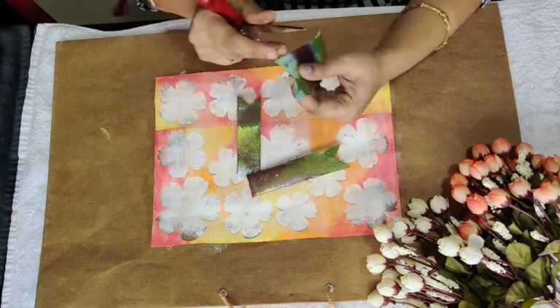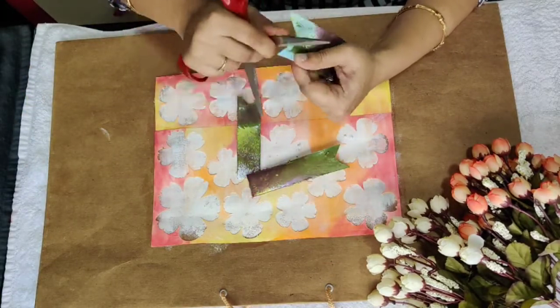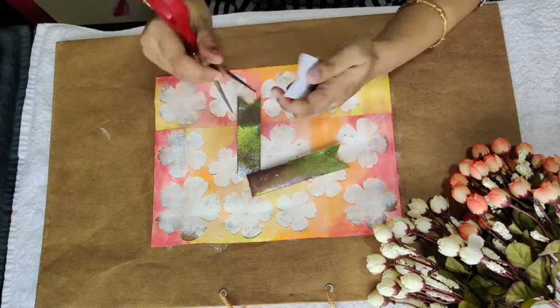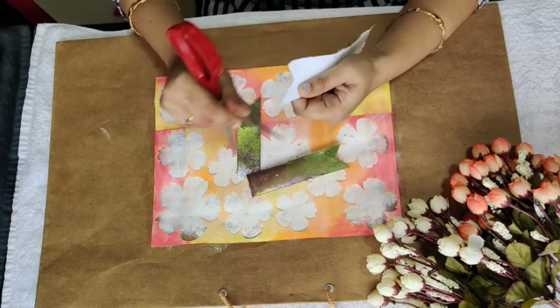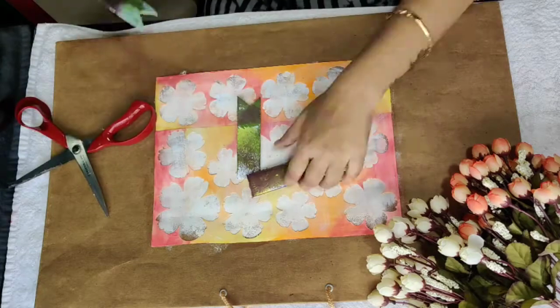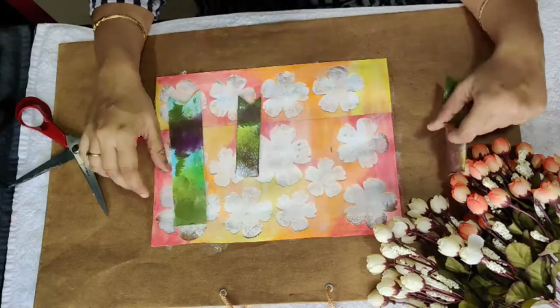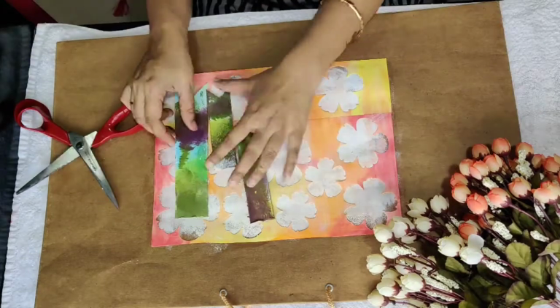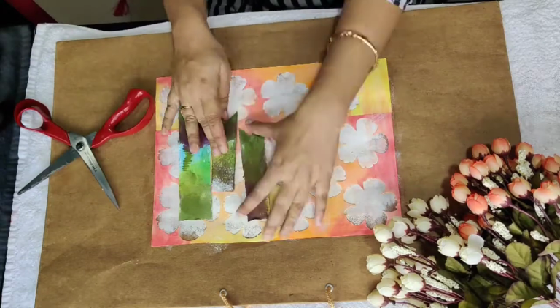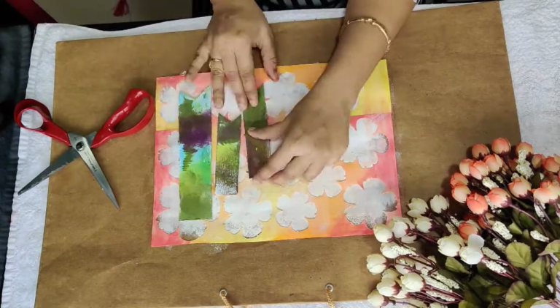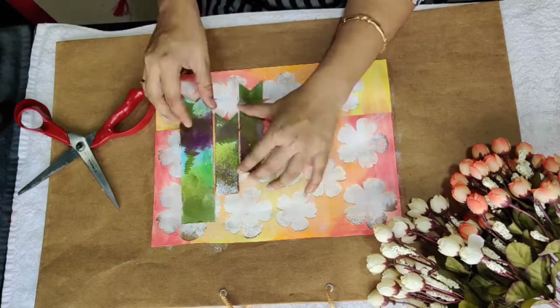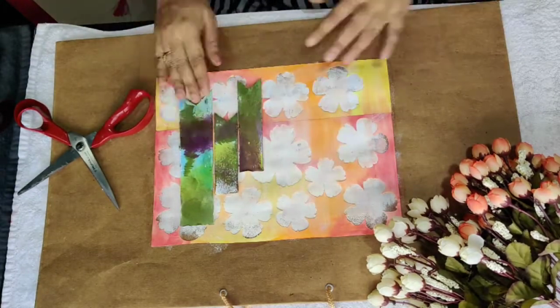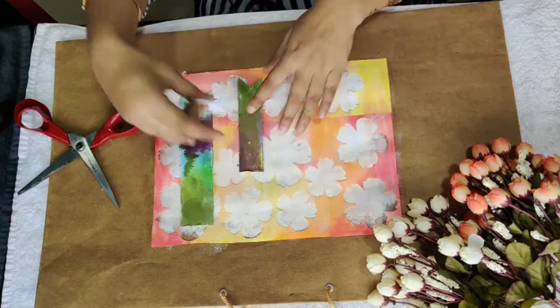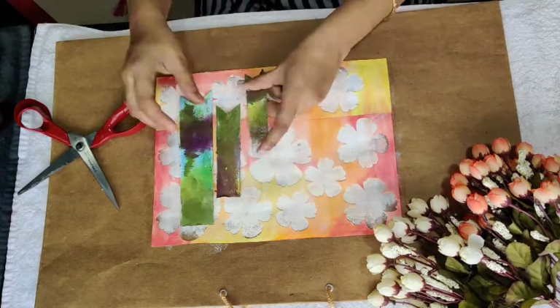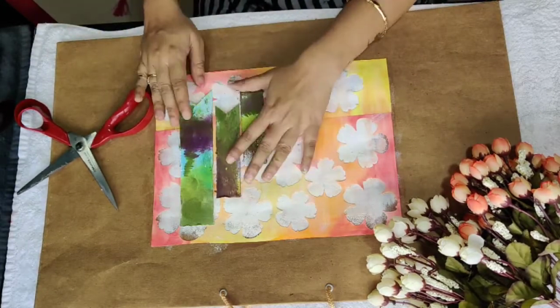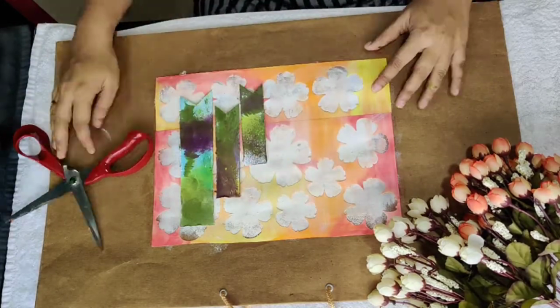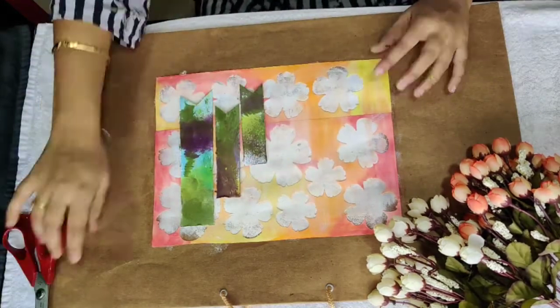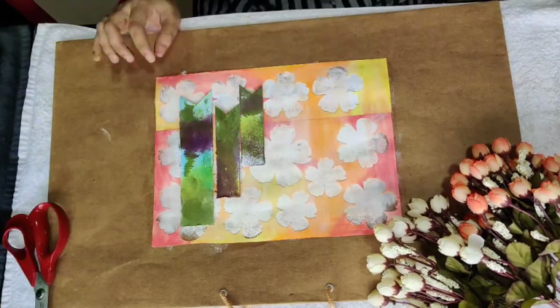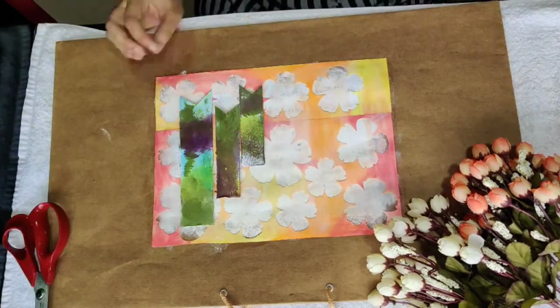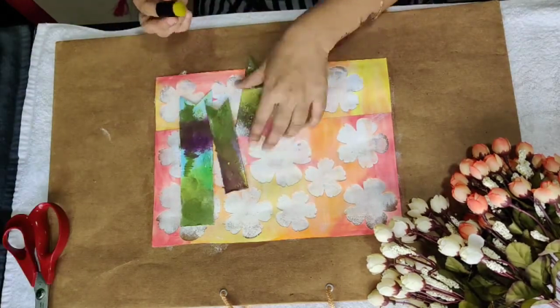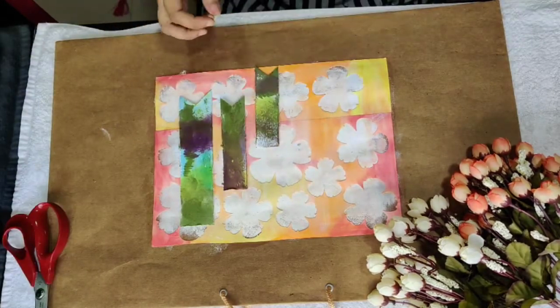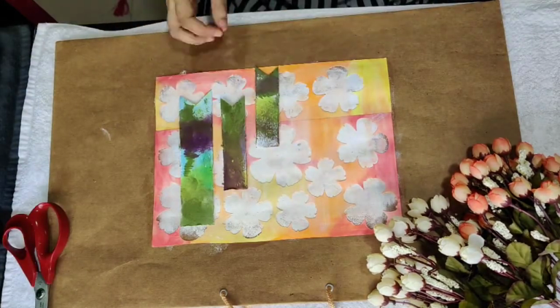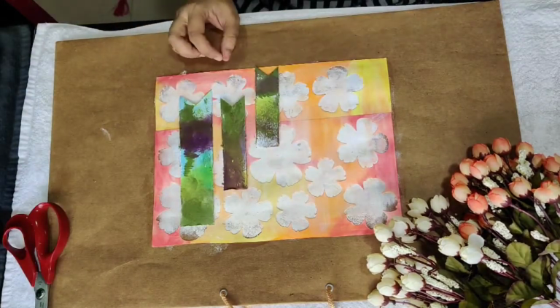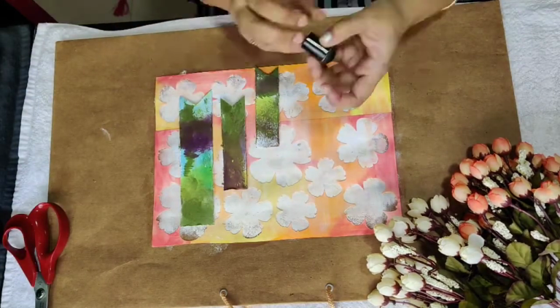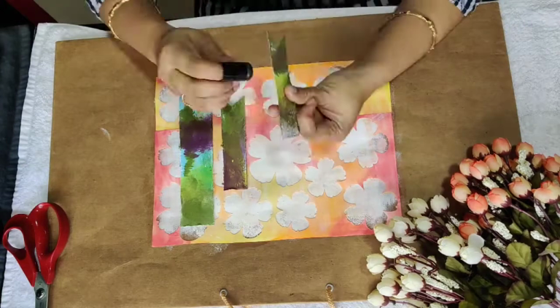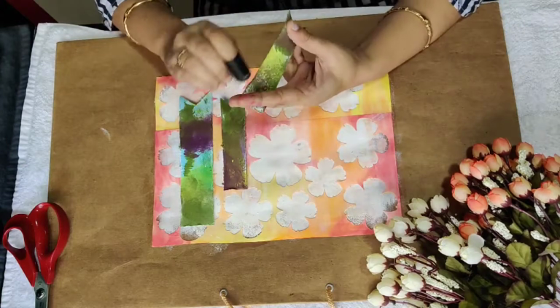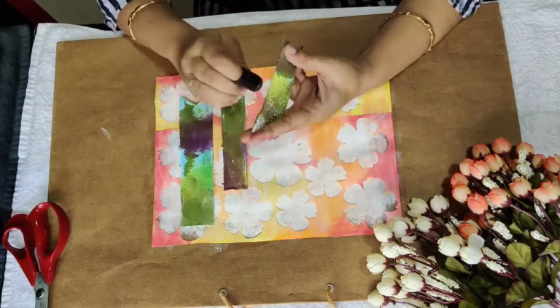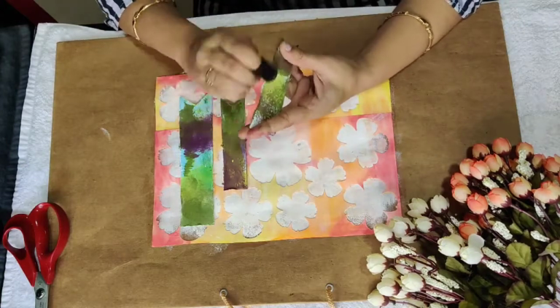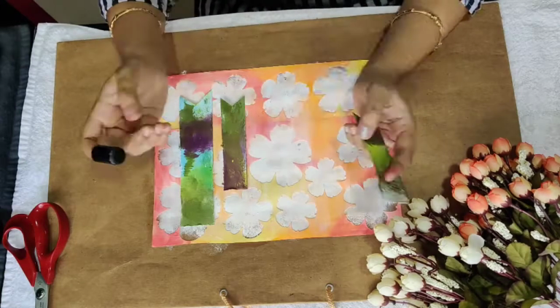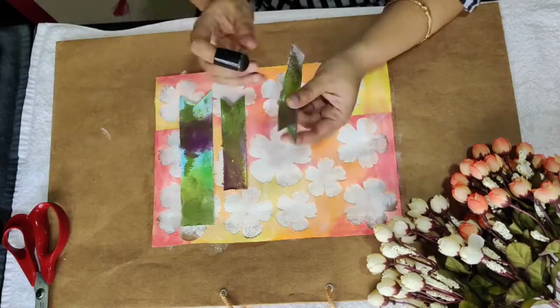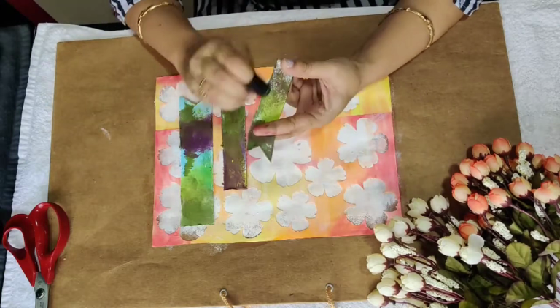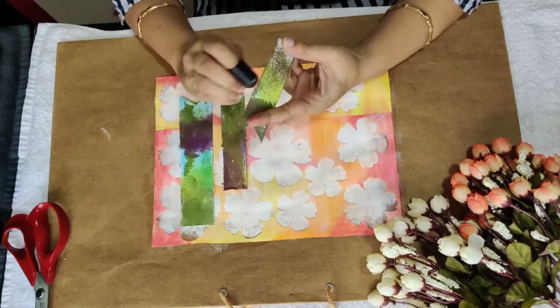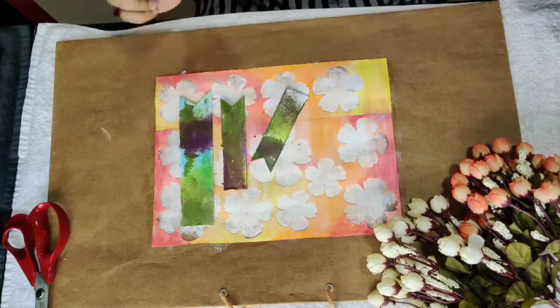Now I'll arrange these tags above the background I created earlier. Before this, I'll quickly distress the edges with the black ink.